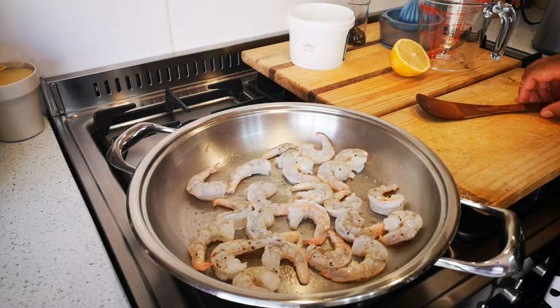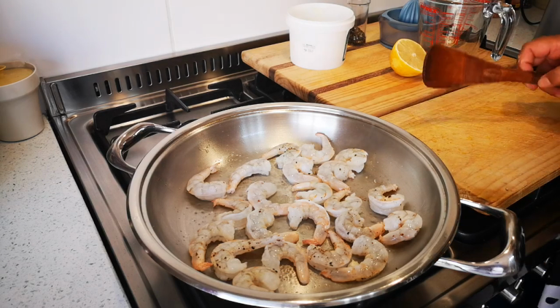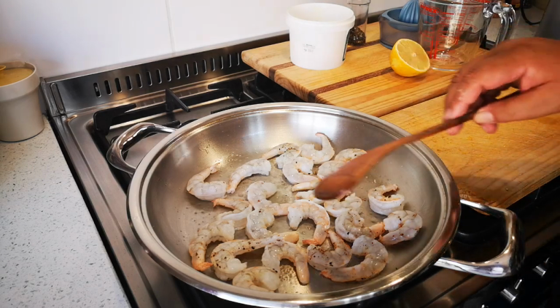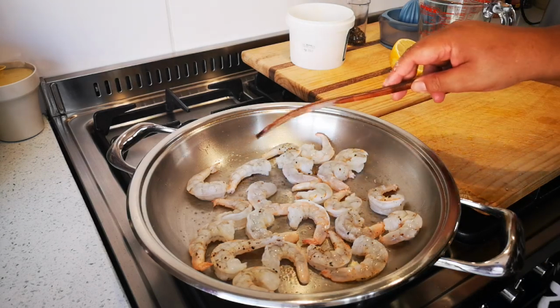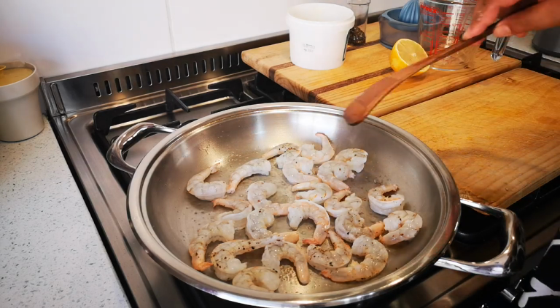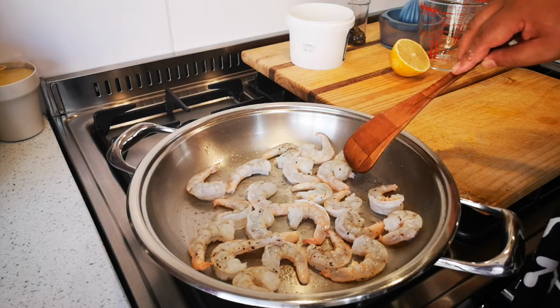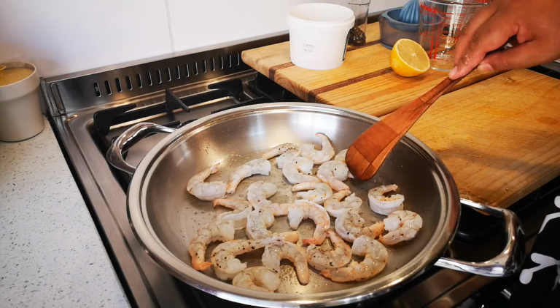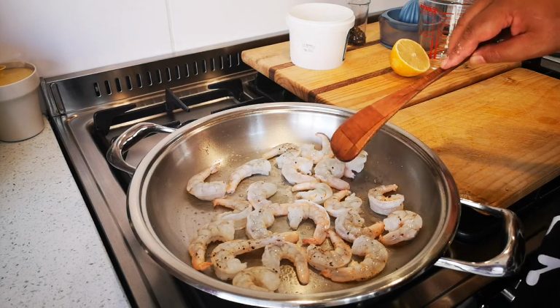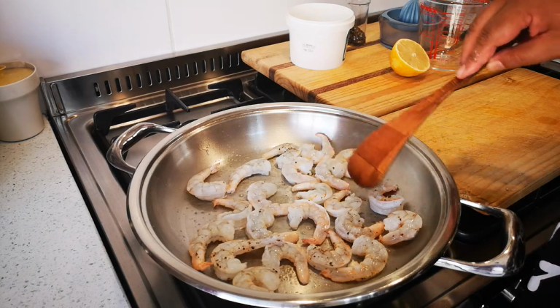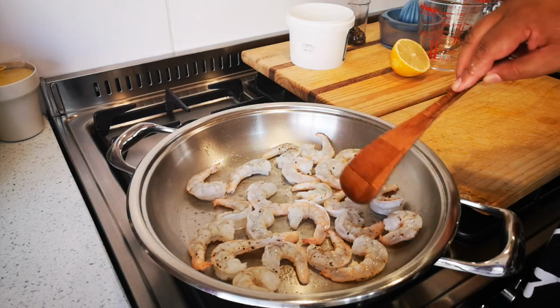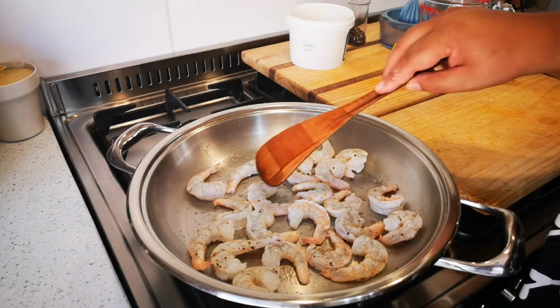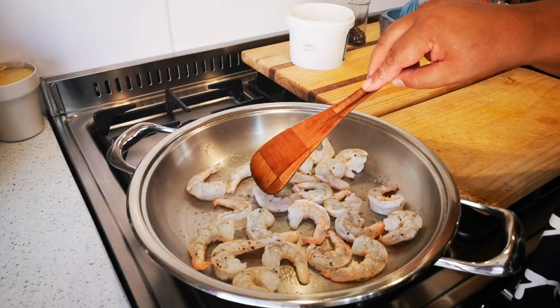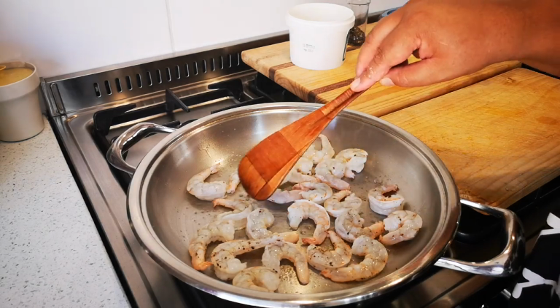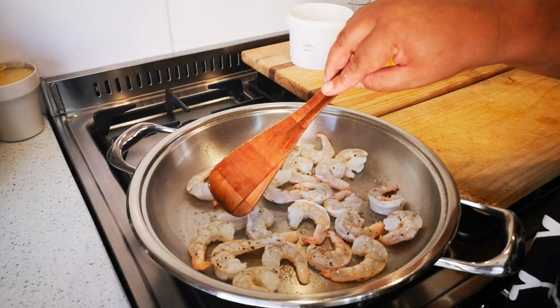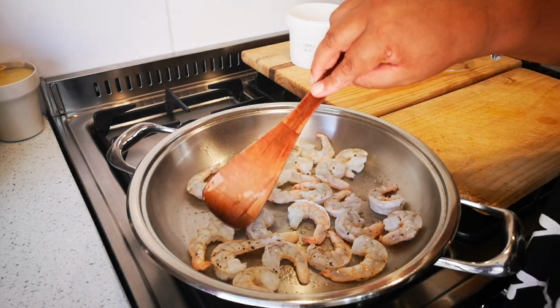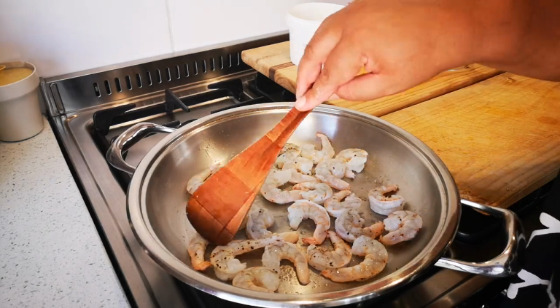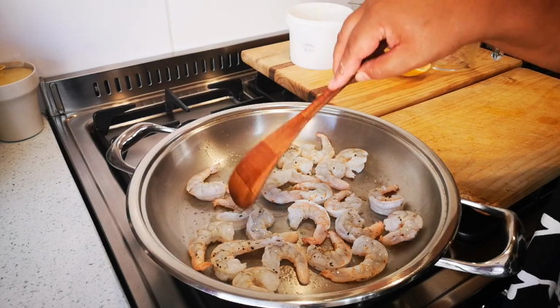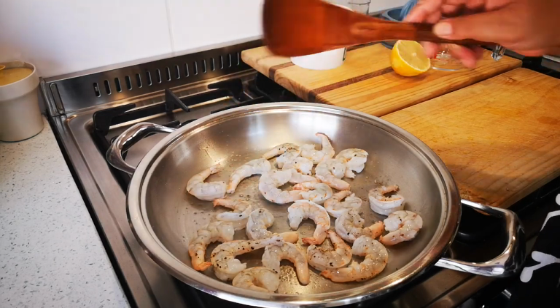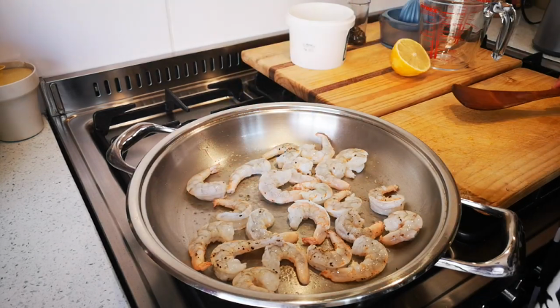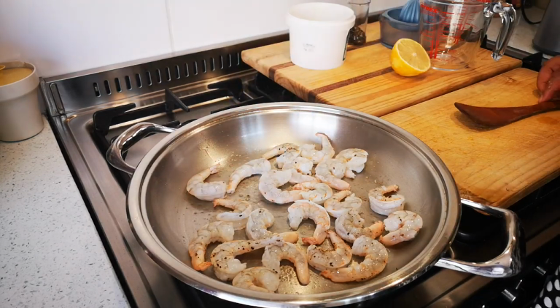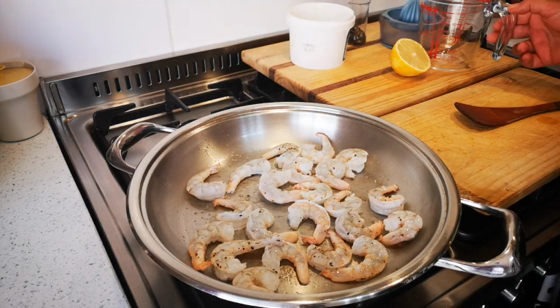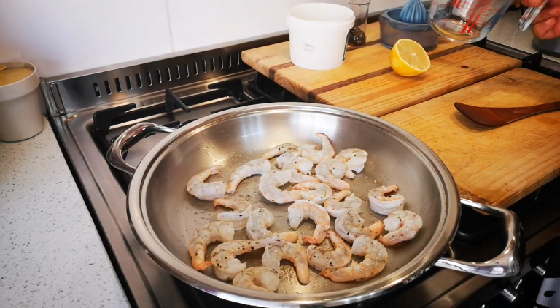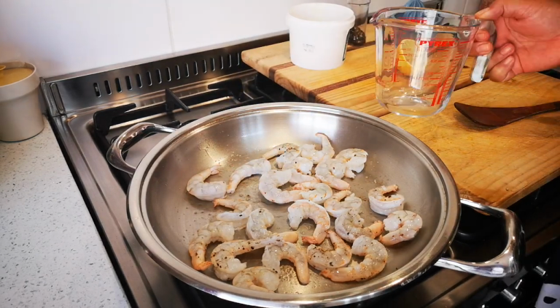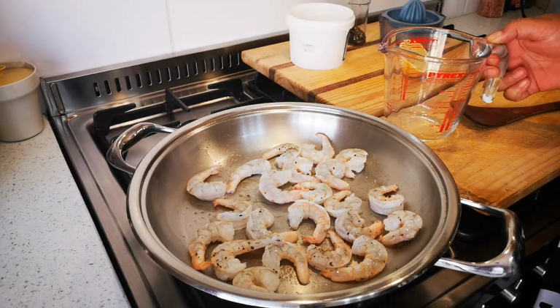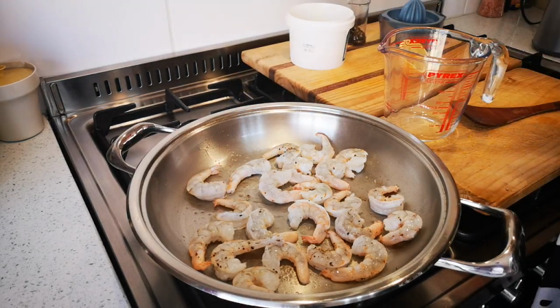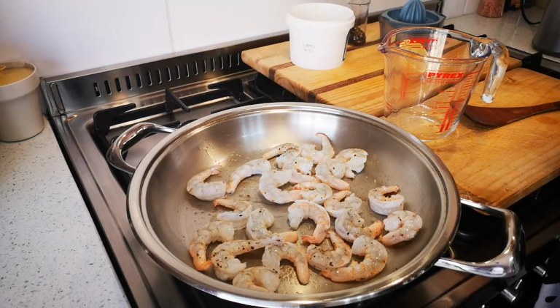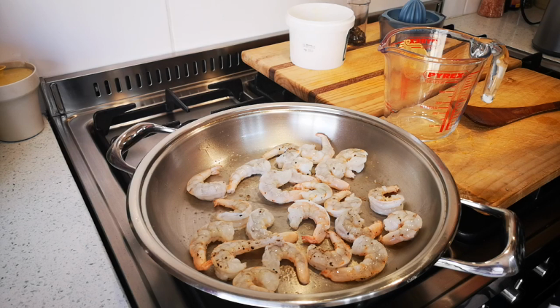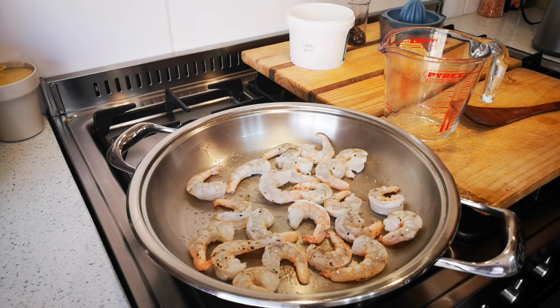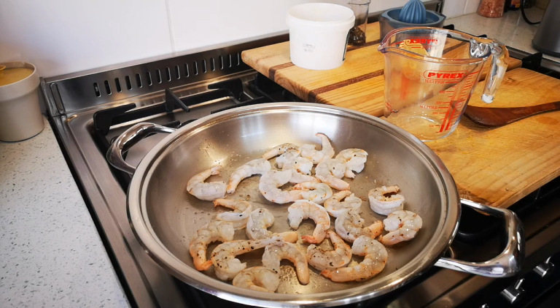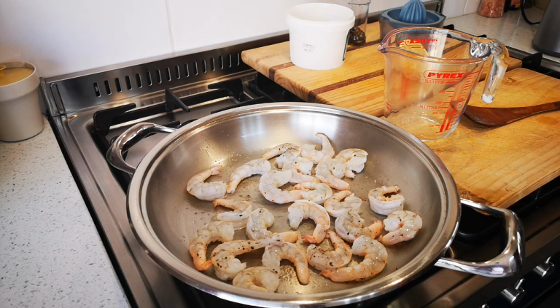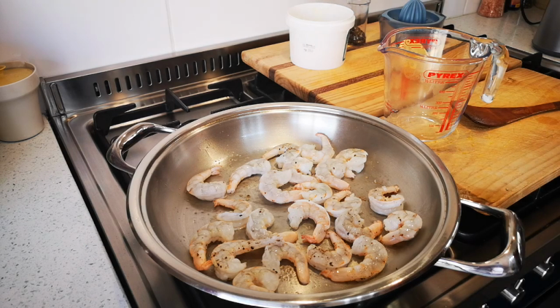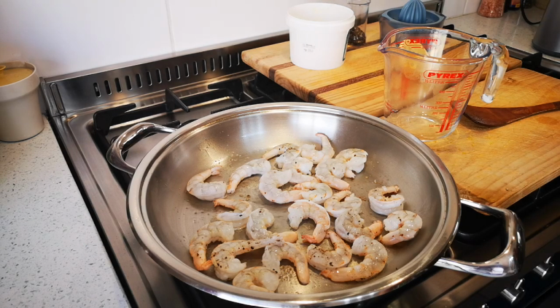You can see the color change. You can count to about six minutes. While it's going, I'm just going to make this quick salad dressing.